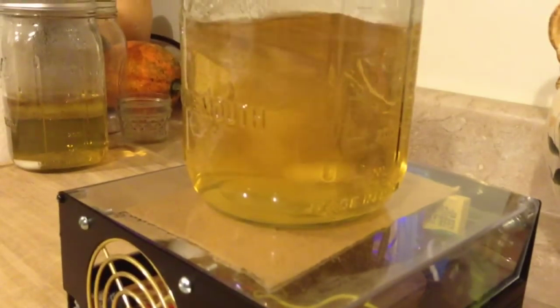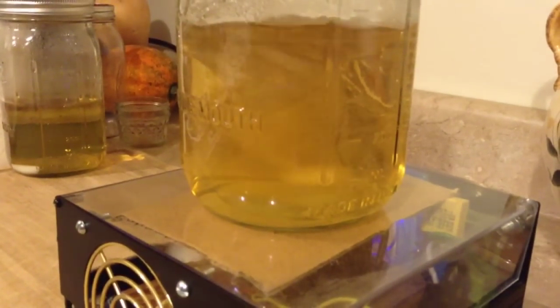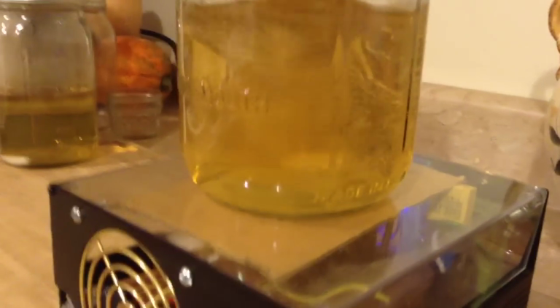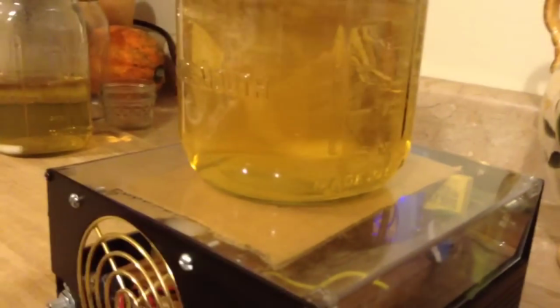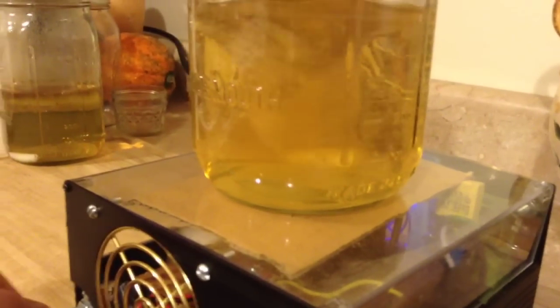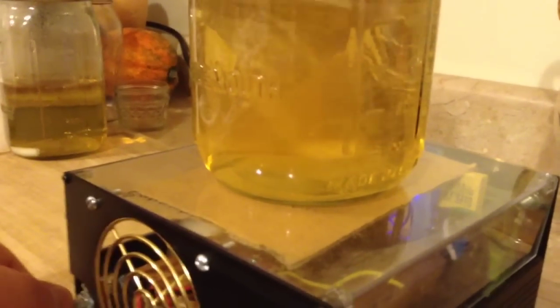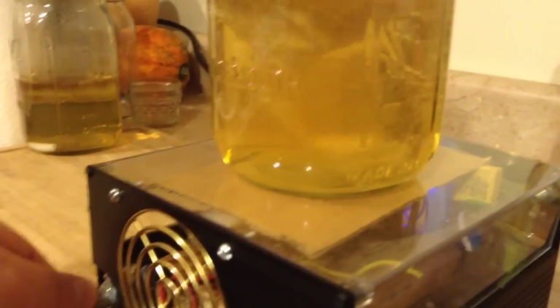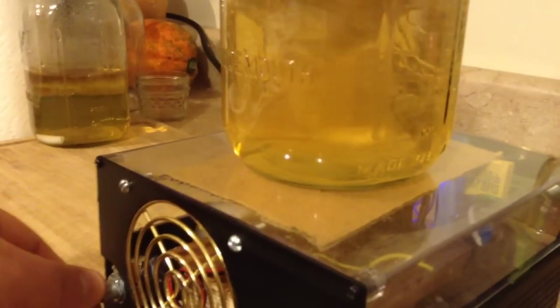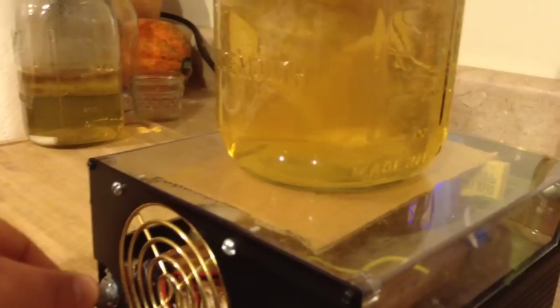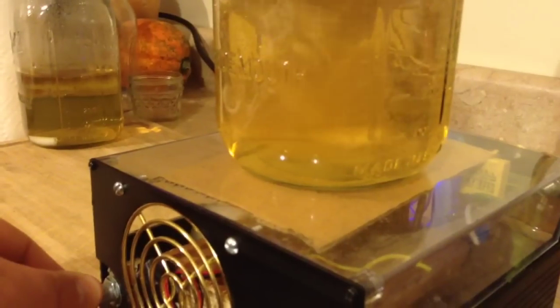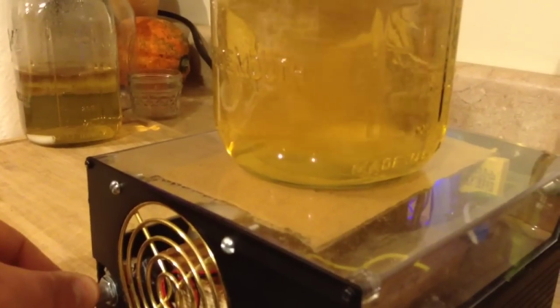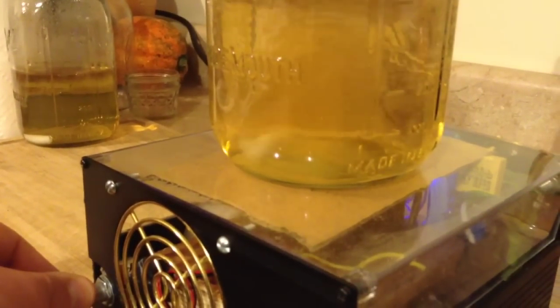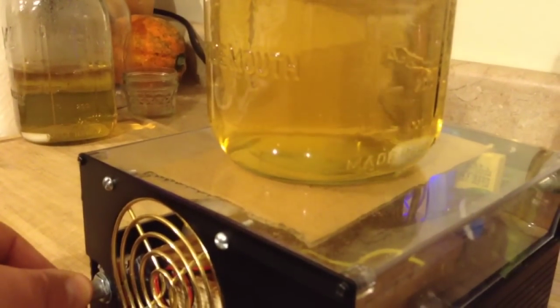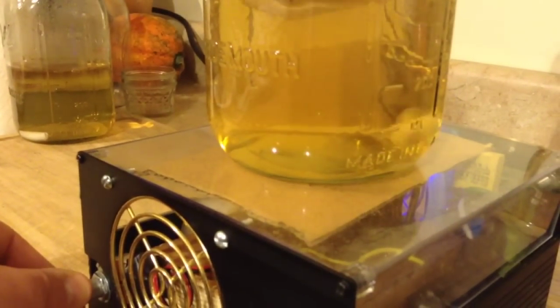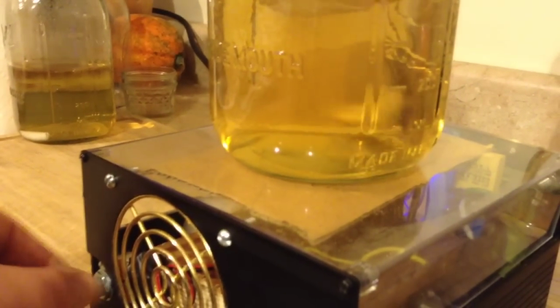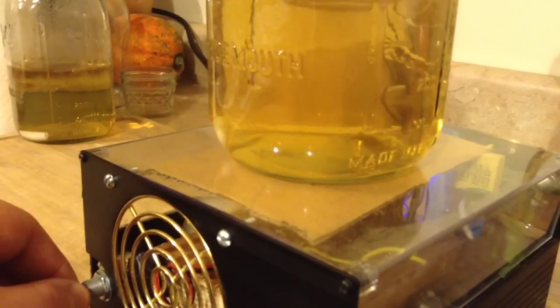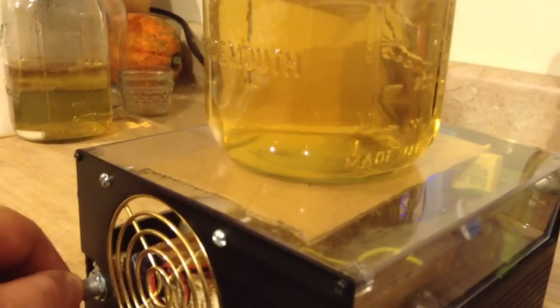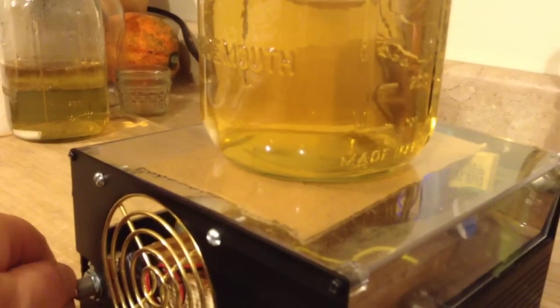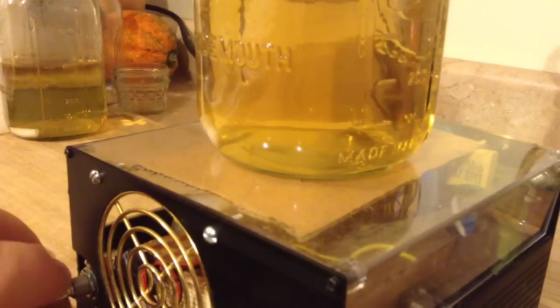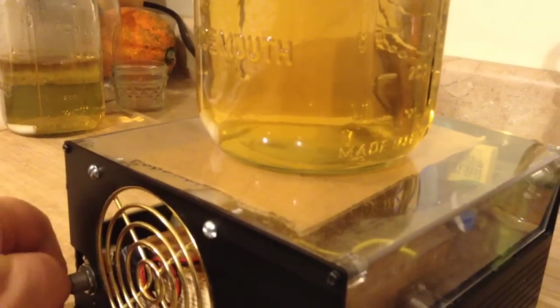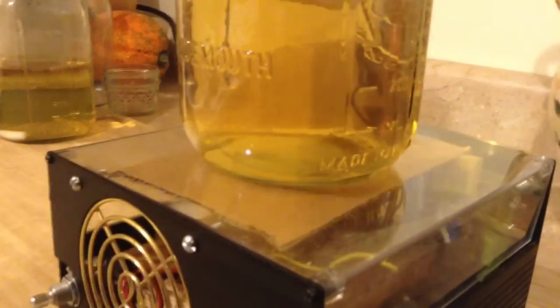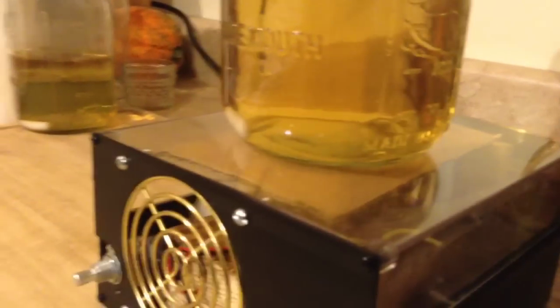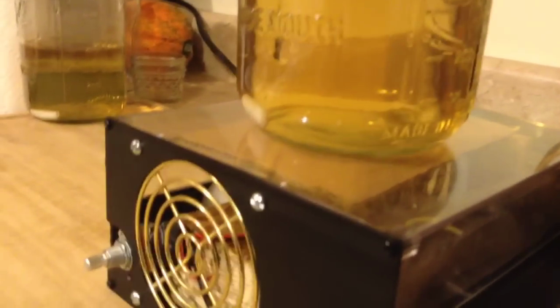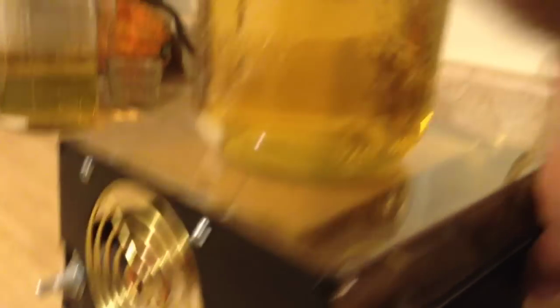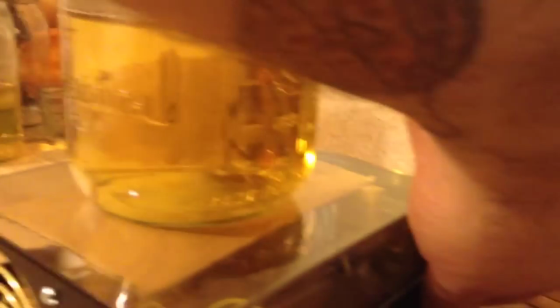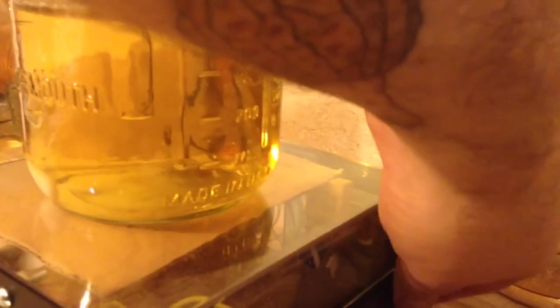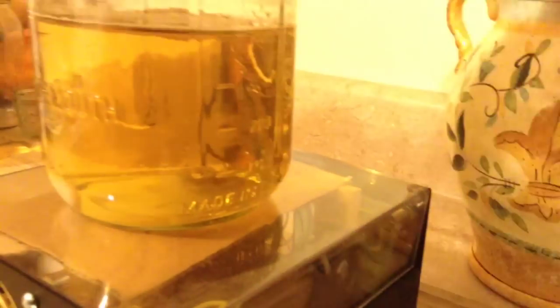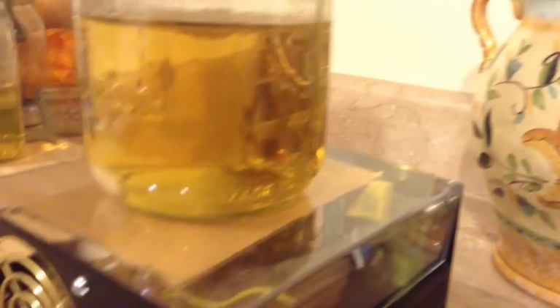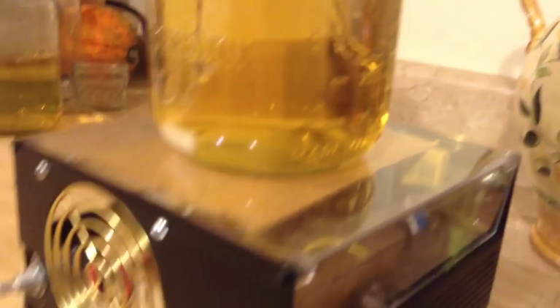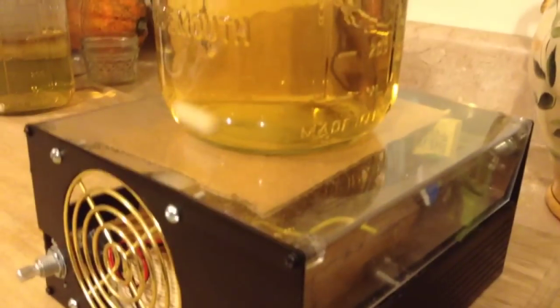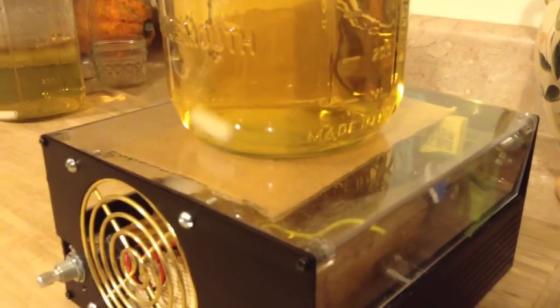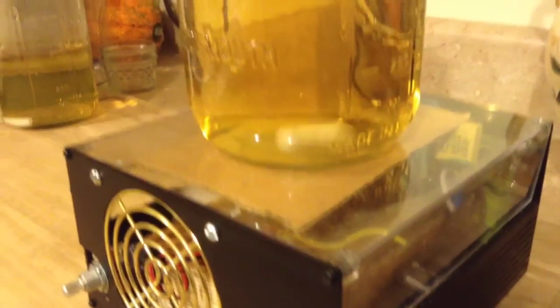Look at that thing go. Let's see how long it takes to throw the bar. There we go — turn it off and hit the rocker. There we go.